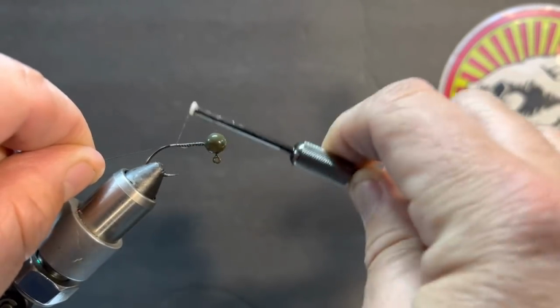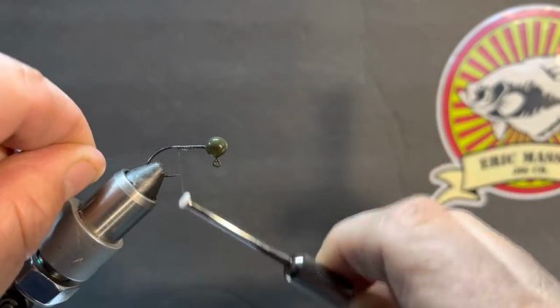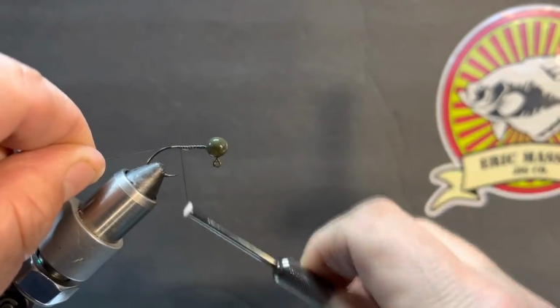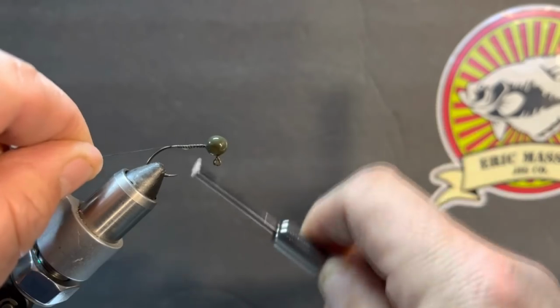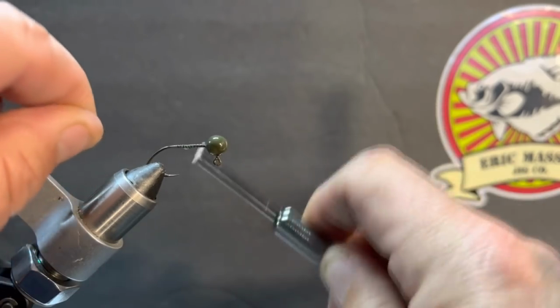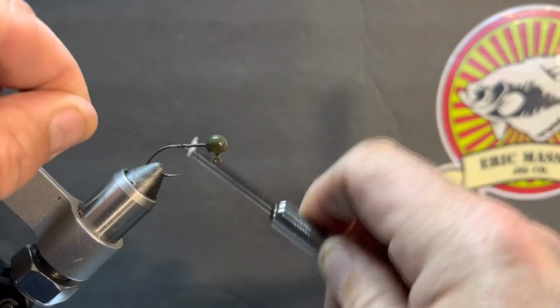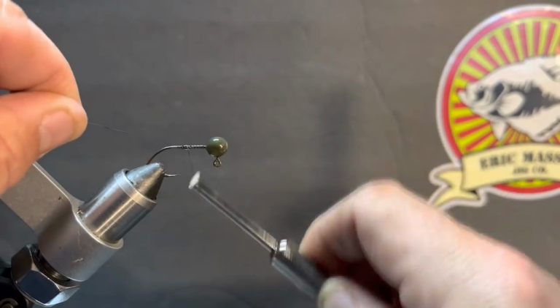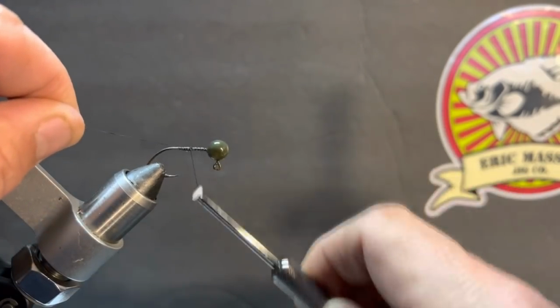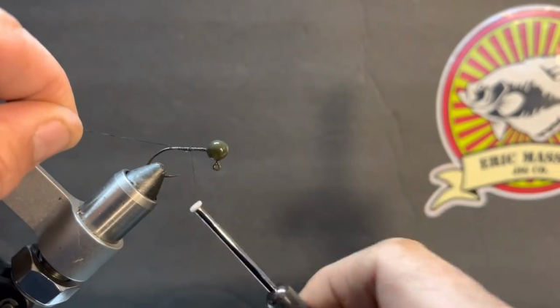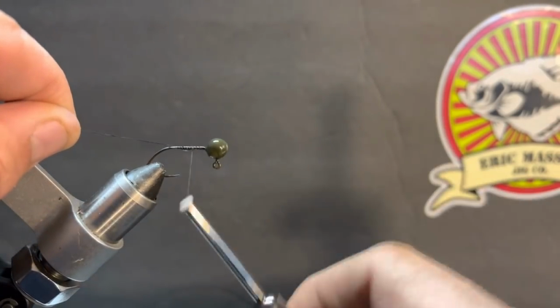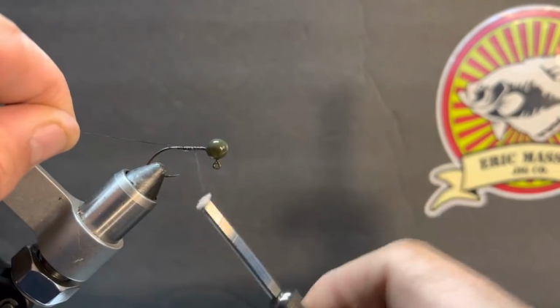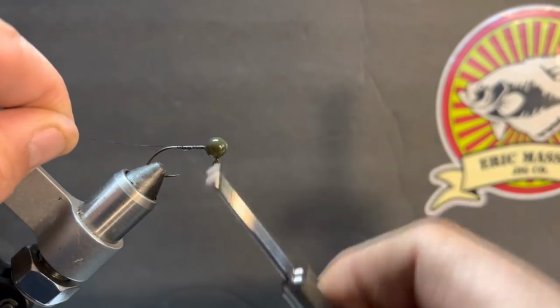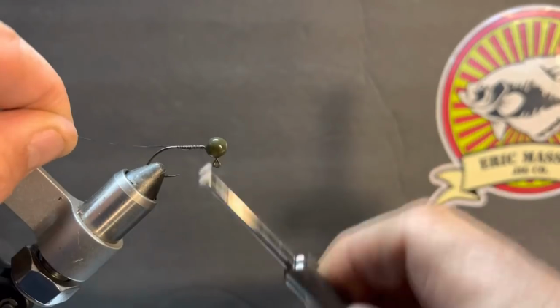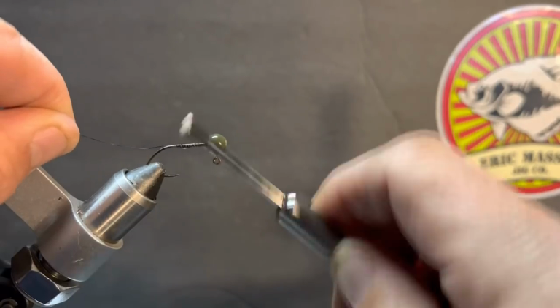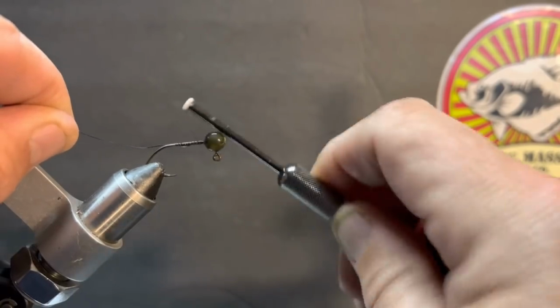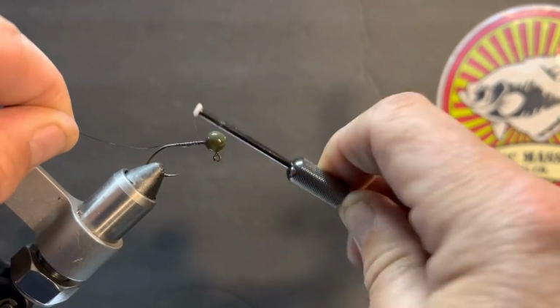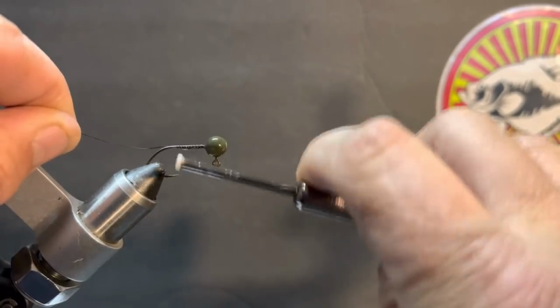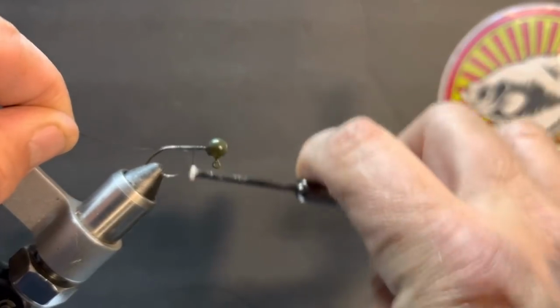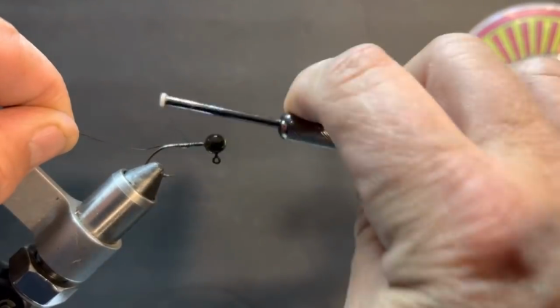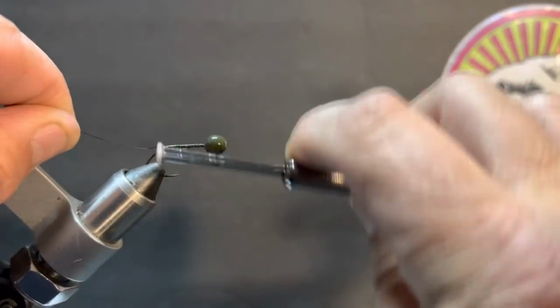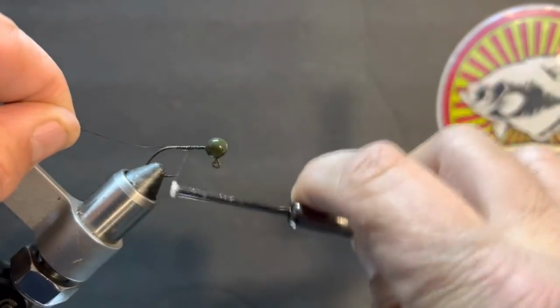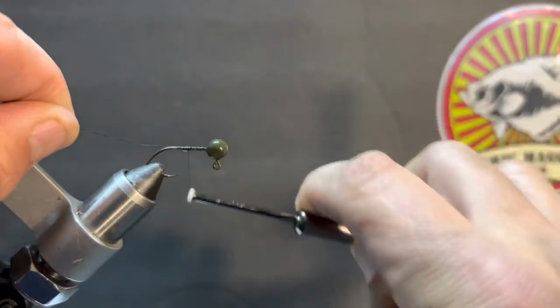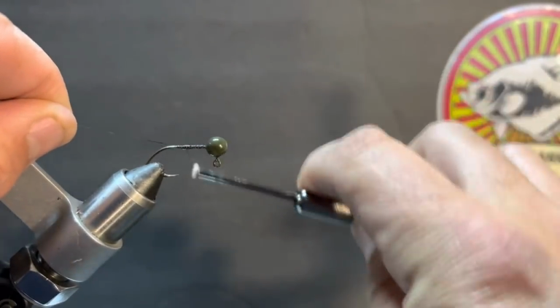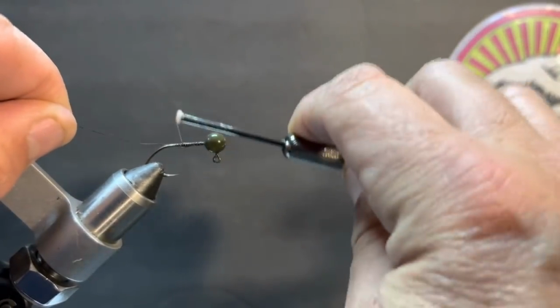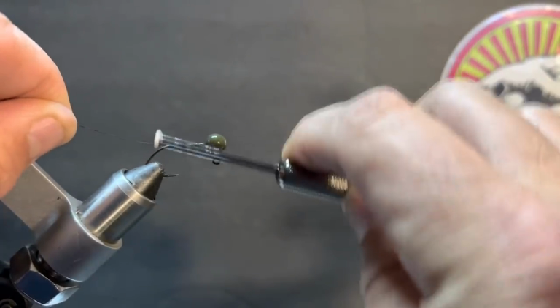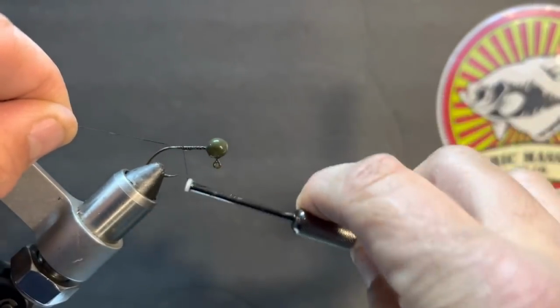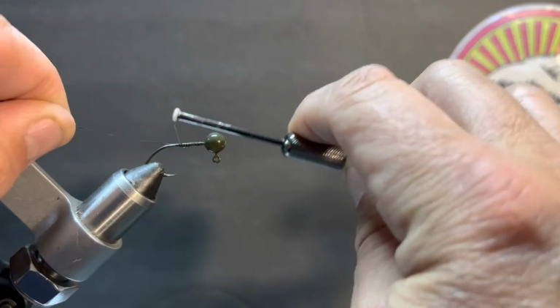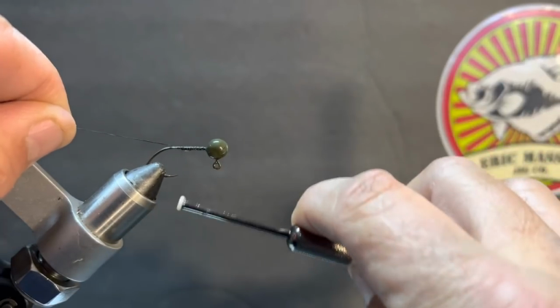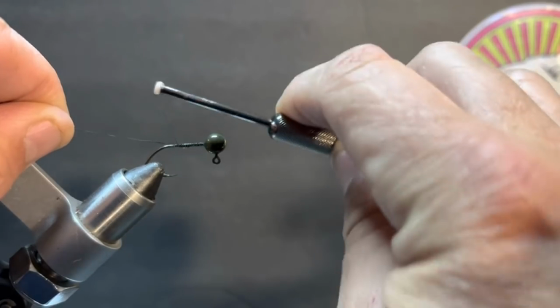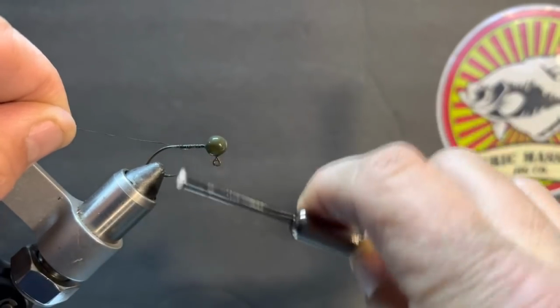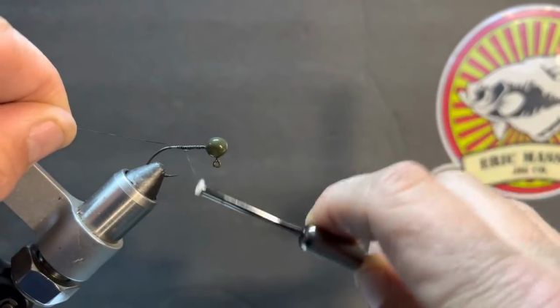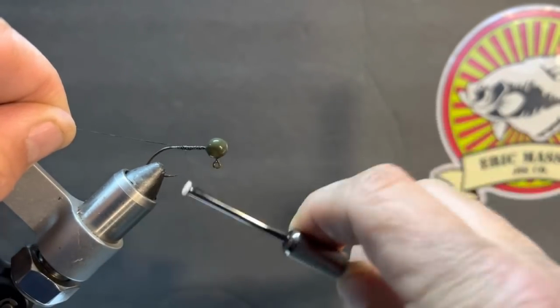We're using a little bit thinner thread because we are tying a sixteenth-ounce jig. A lot of times the main things in my tackle boxes are usually eighth-ounce or quarter-ounce — I use a lot more heavier jigs.